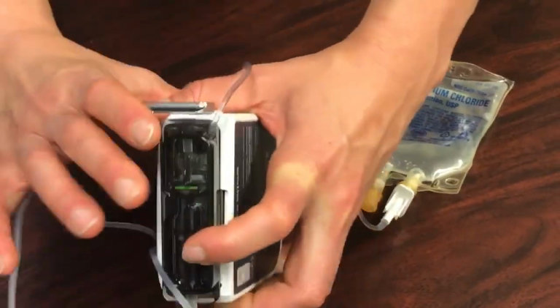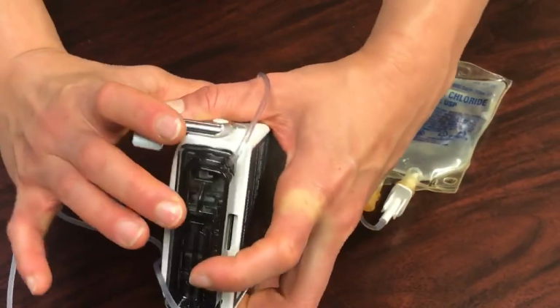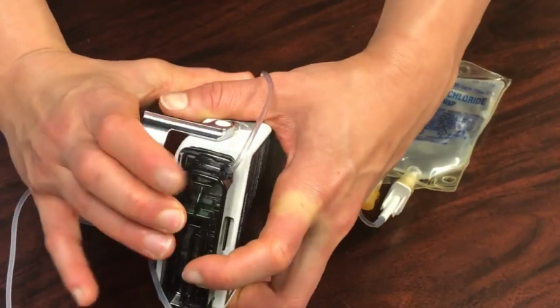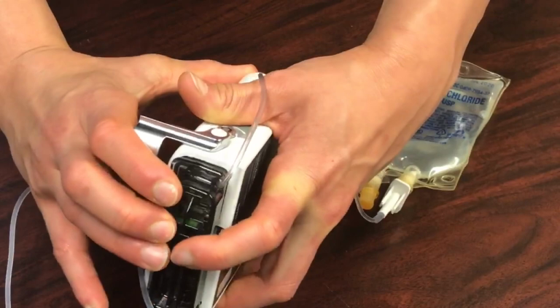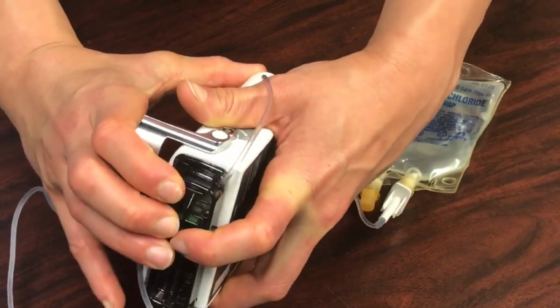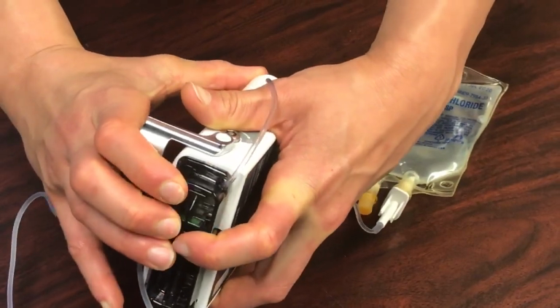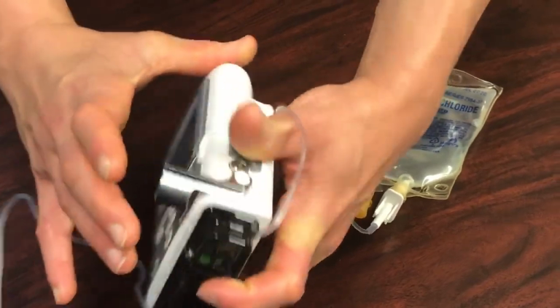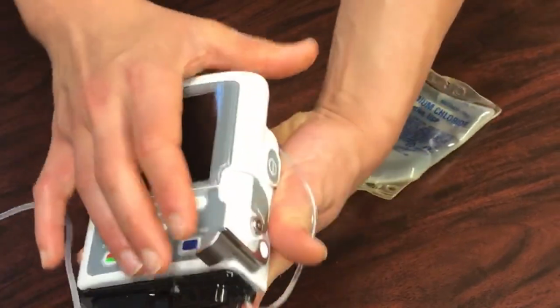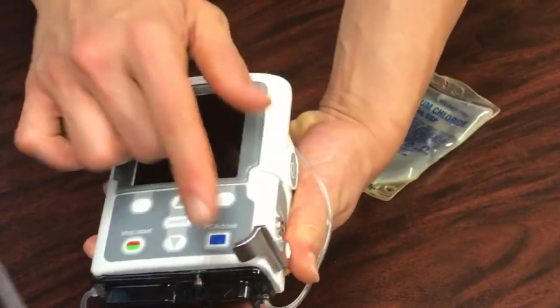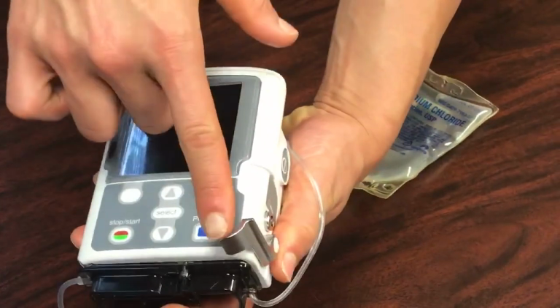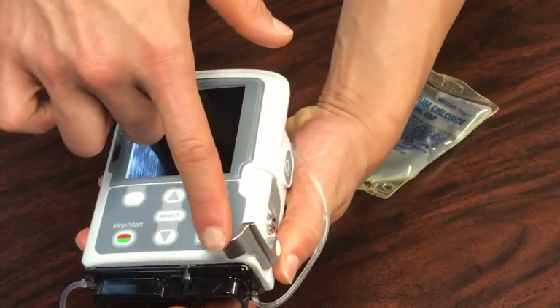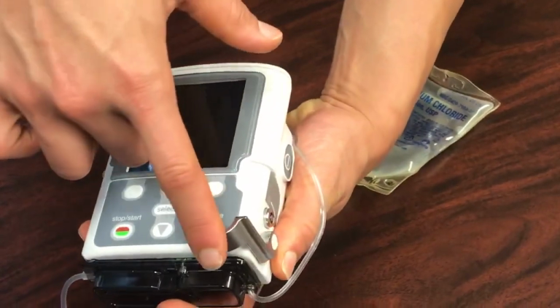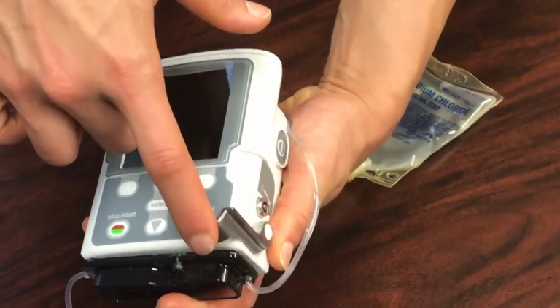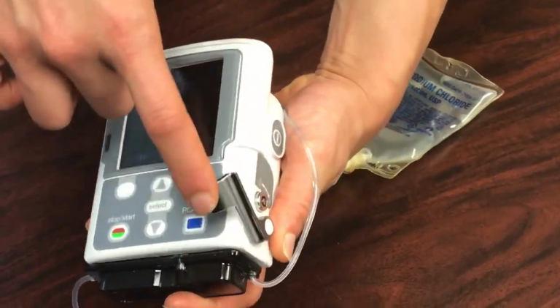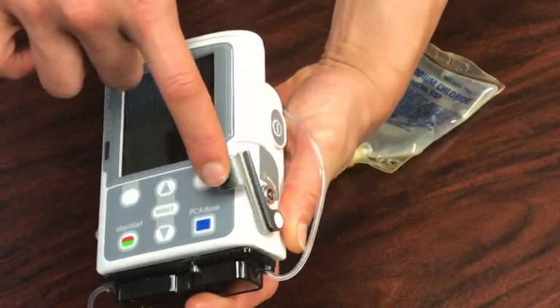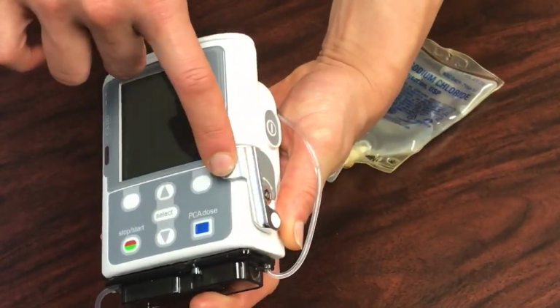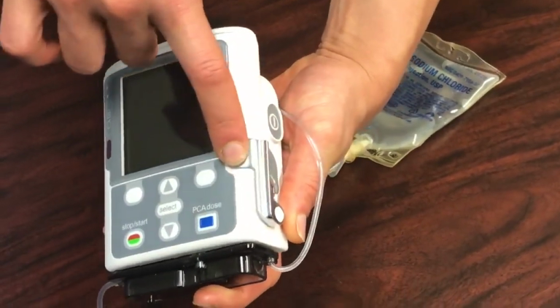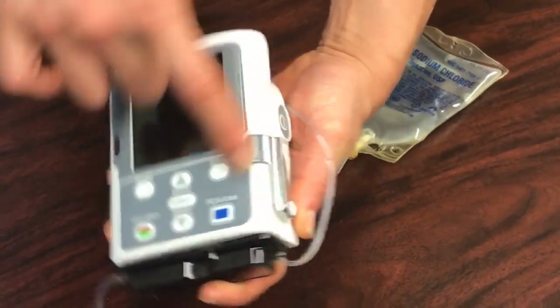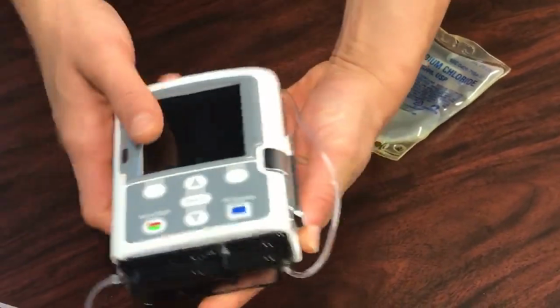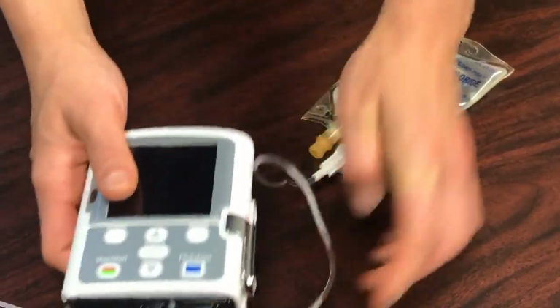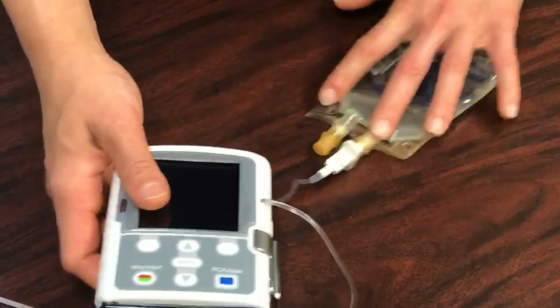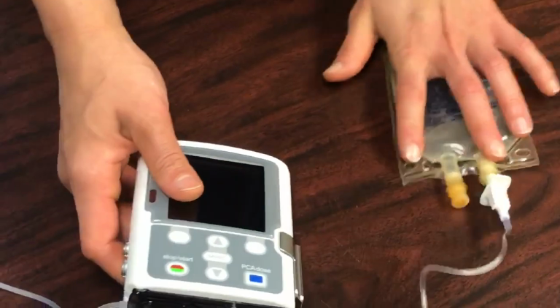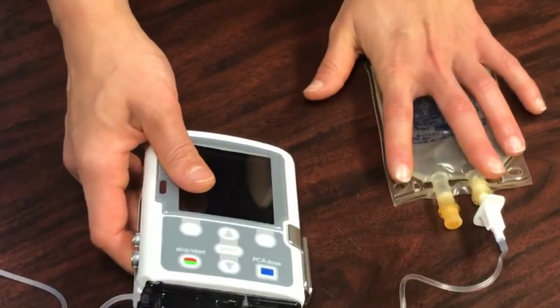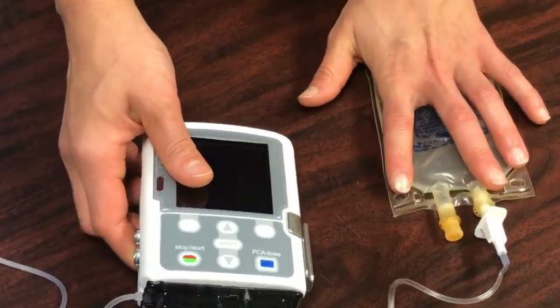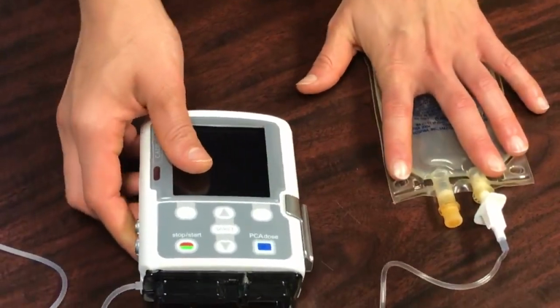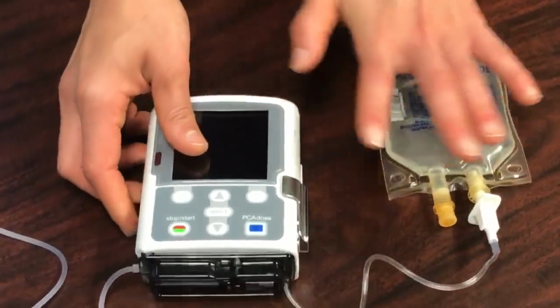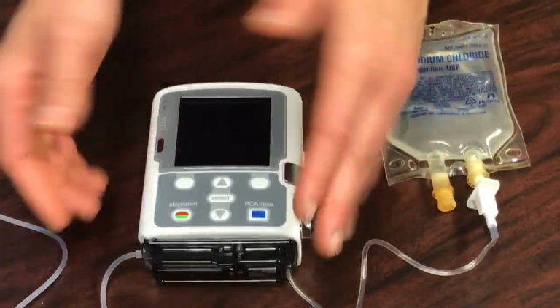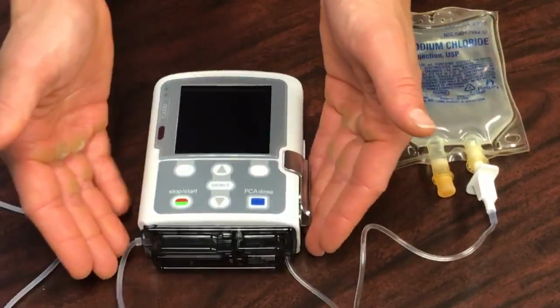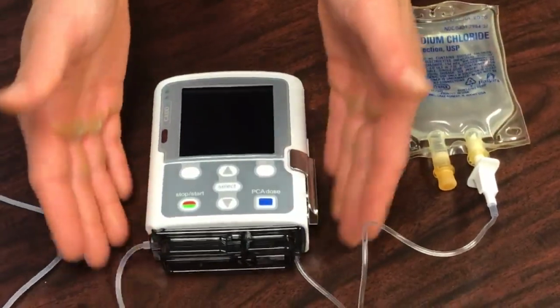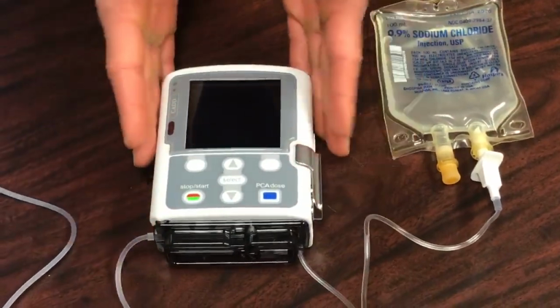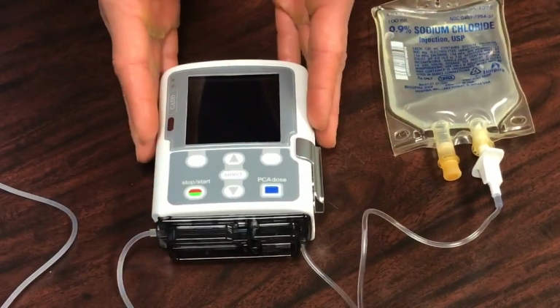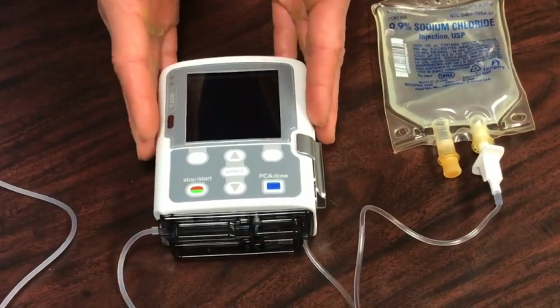Press down, then bring the lever back up just like that. And that is how you attach the cassette tubing to the pump.